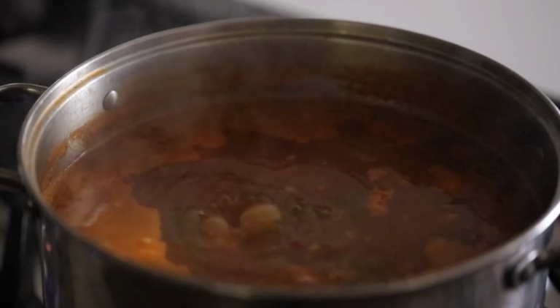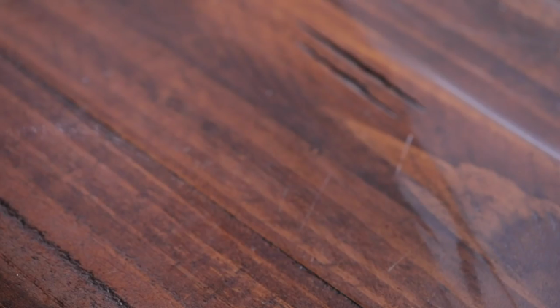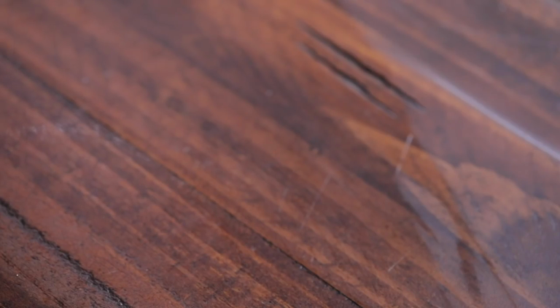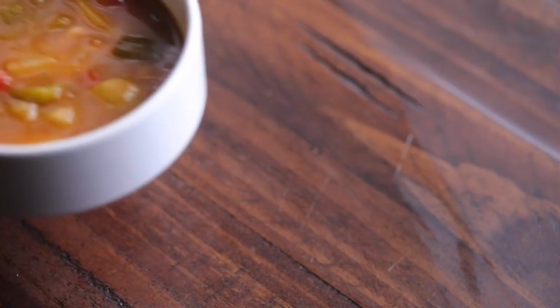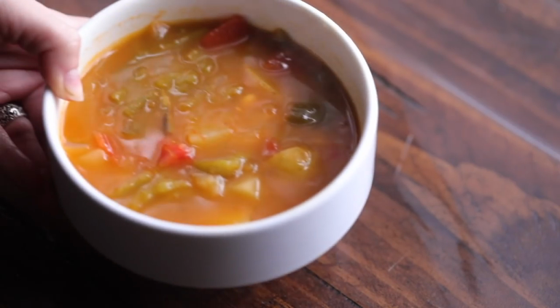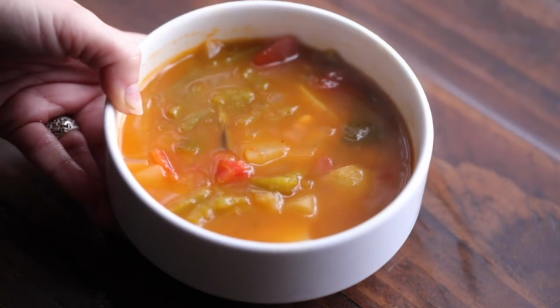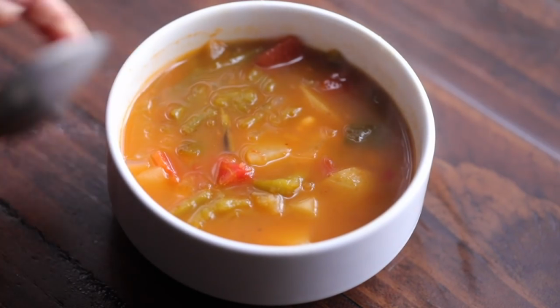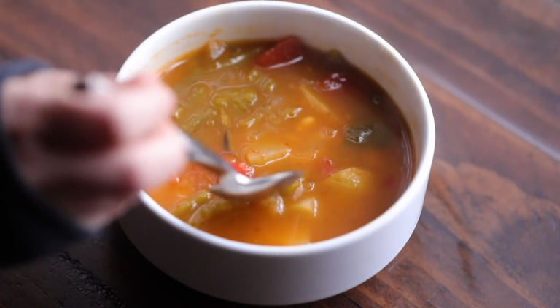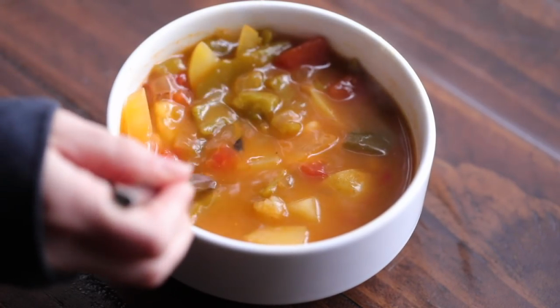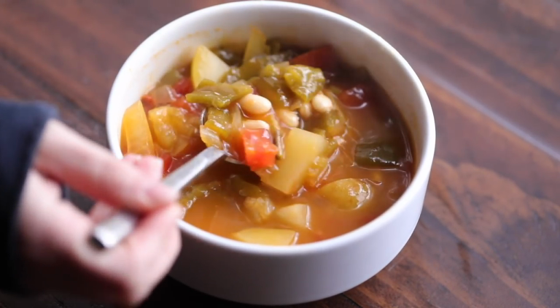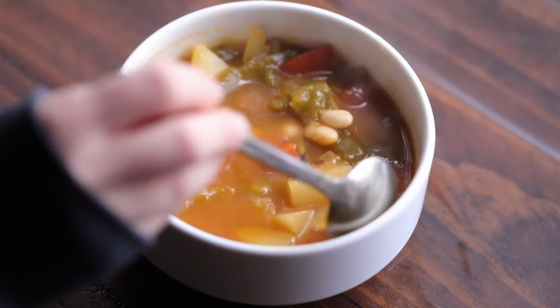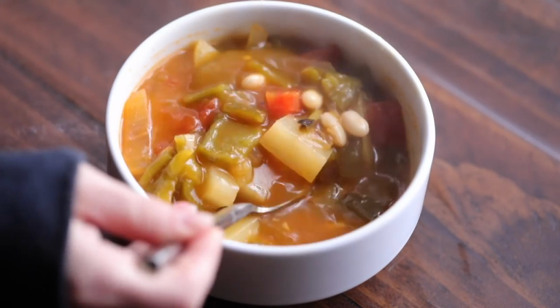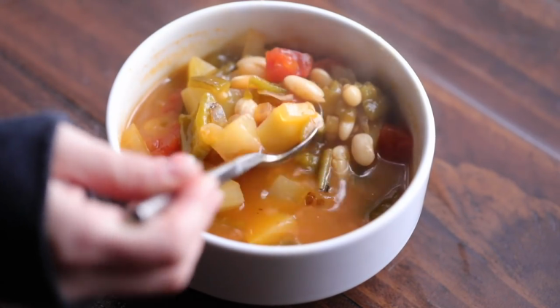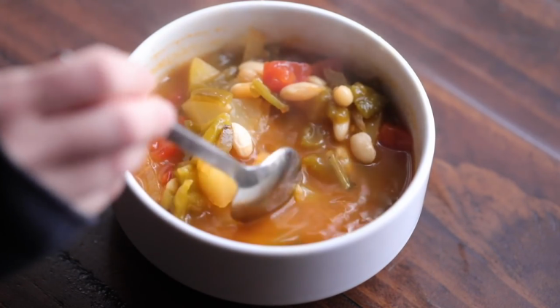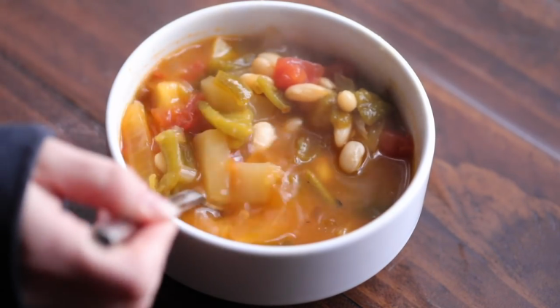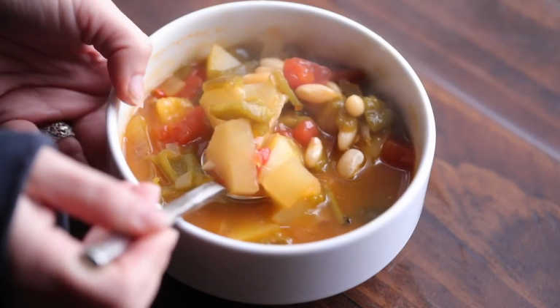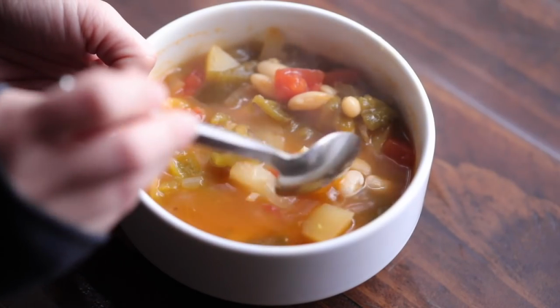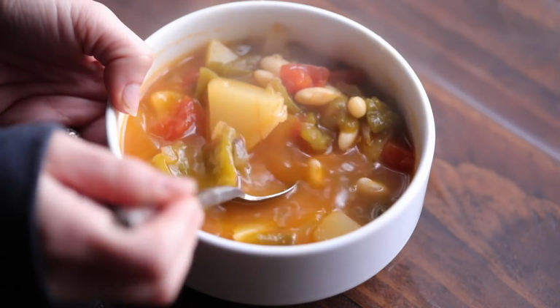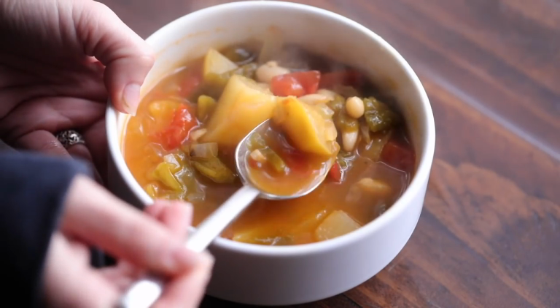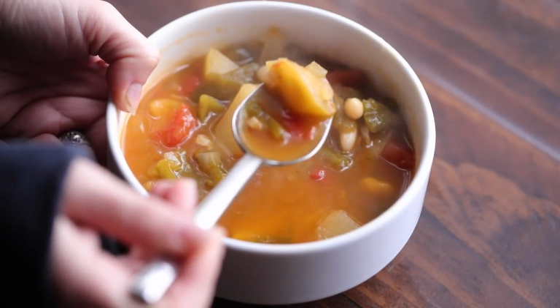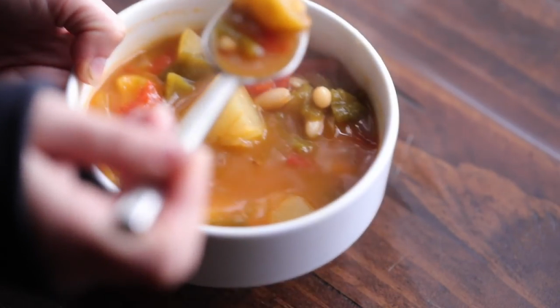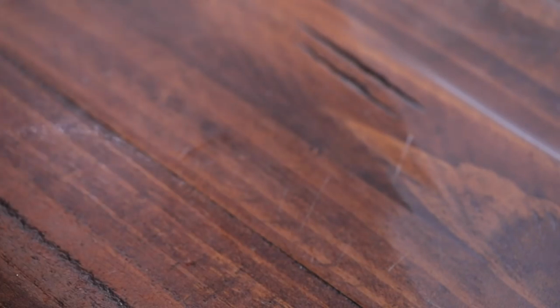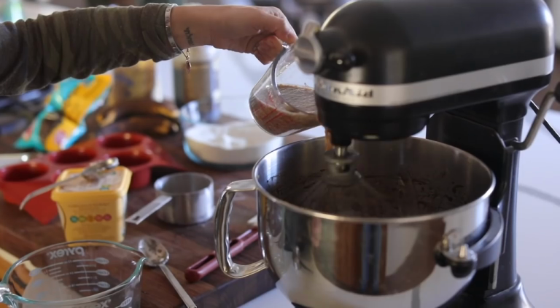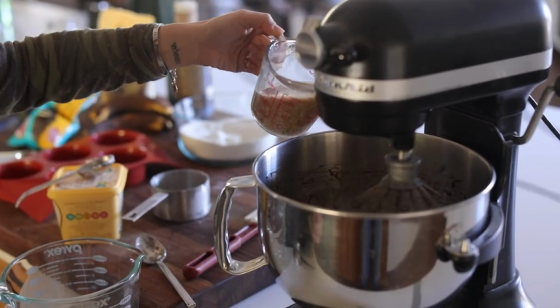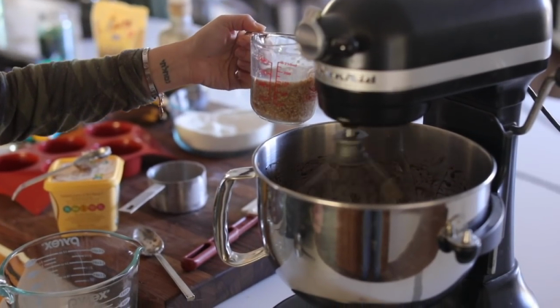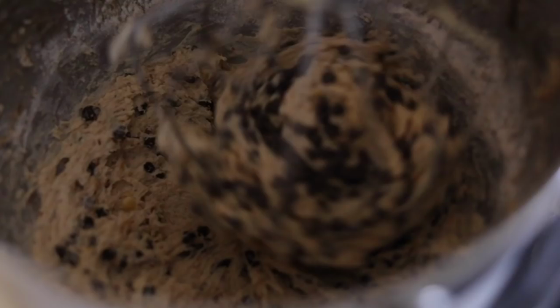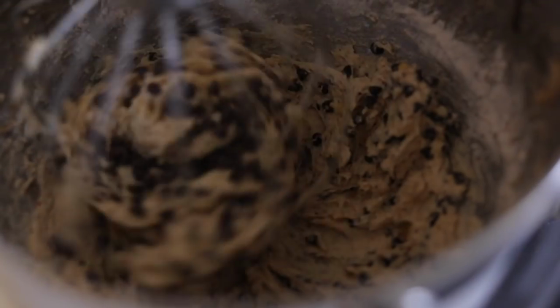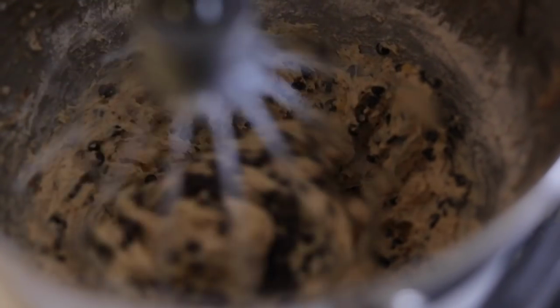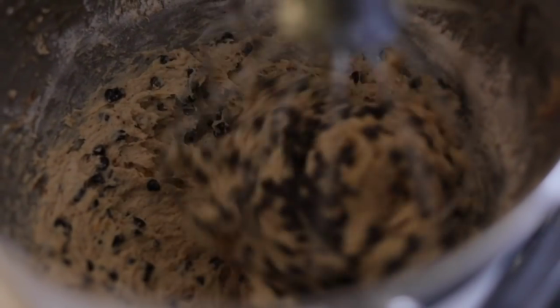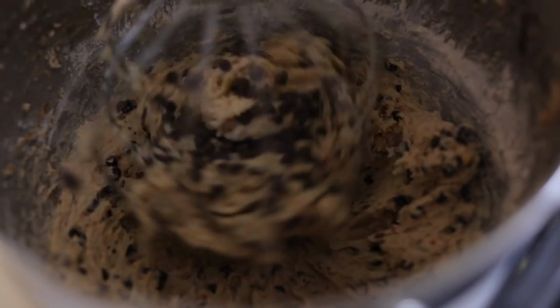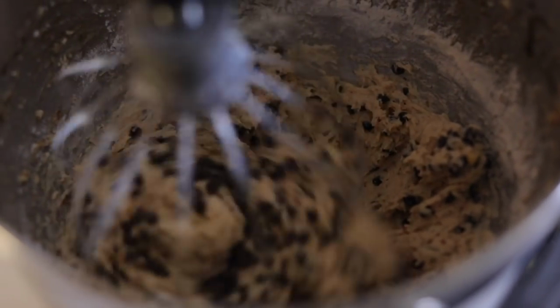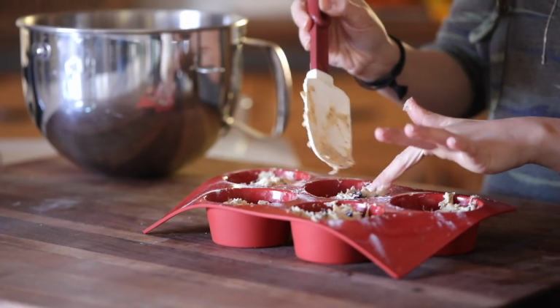Then you will have green chili stew. You can either add cheese and tortilla chips, sour cream, or whatever you want — or keep it as is. It is absolutely delicious, a little bit spicy but perfect.